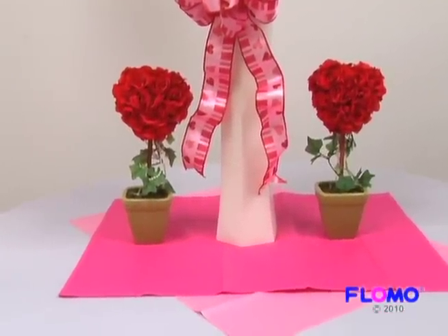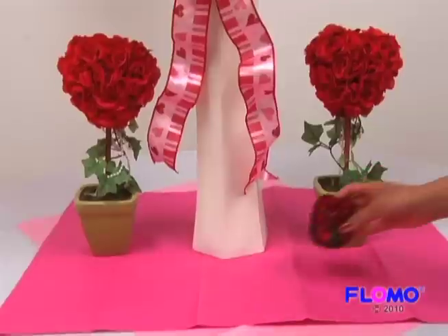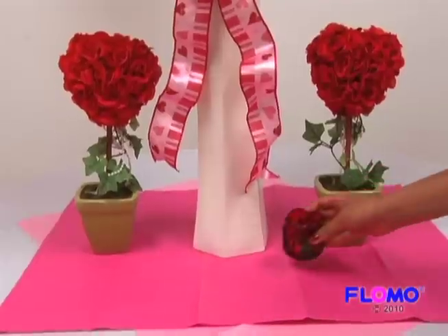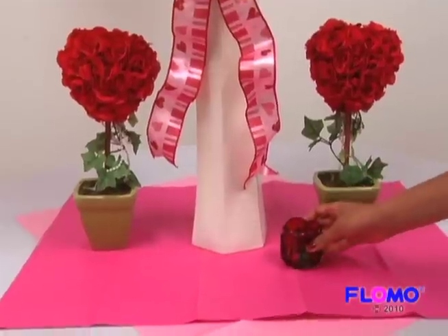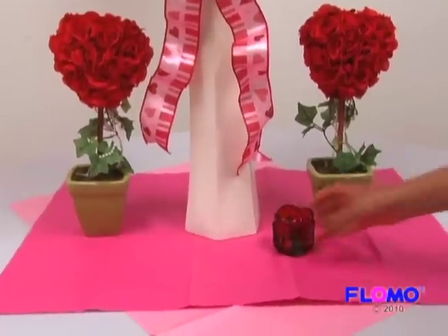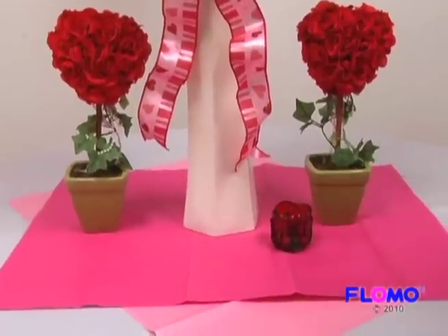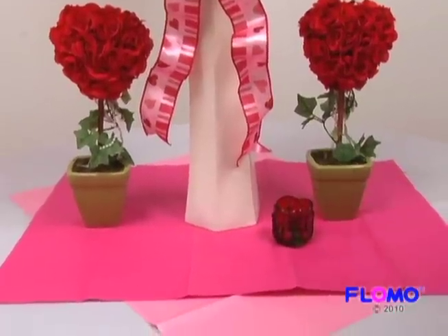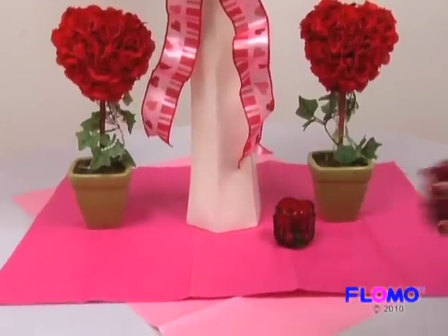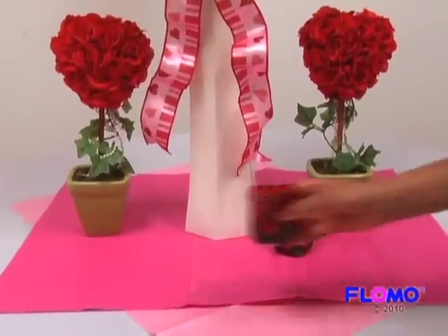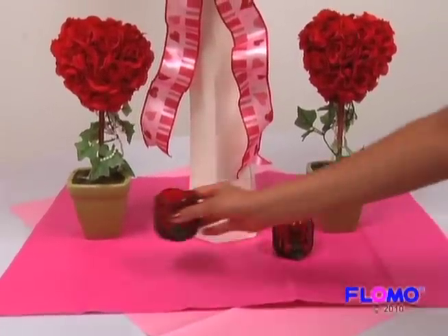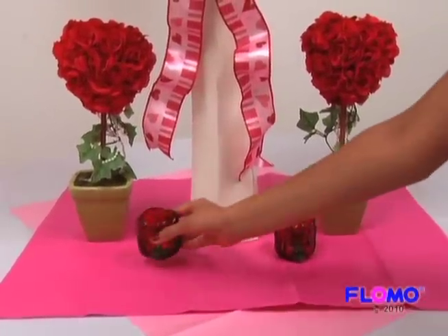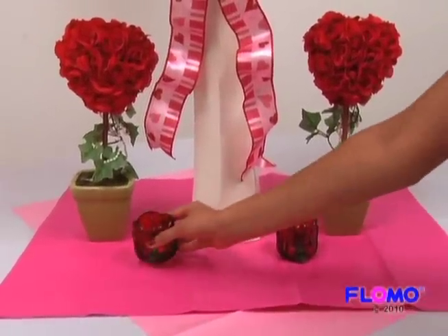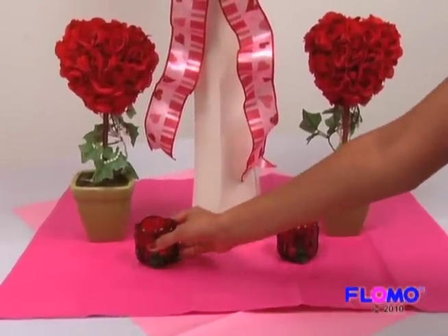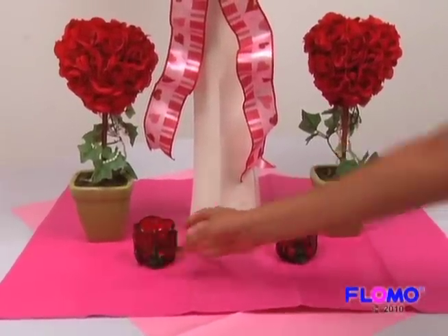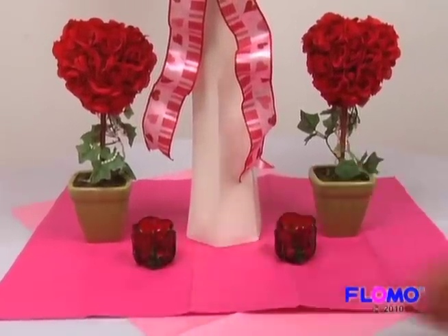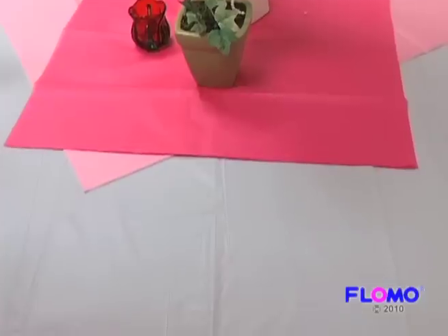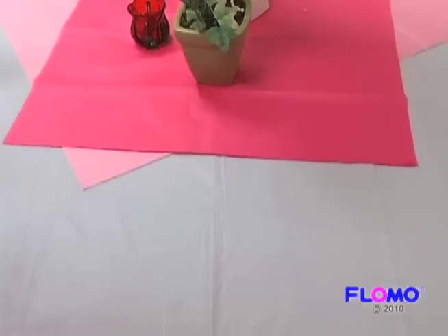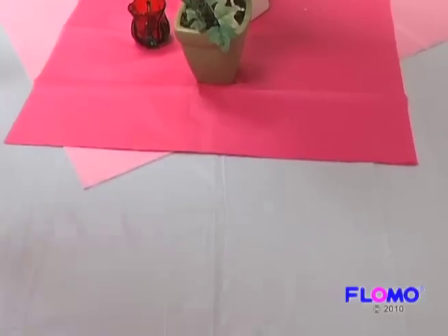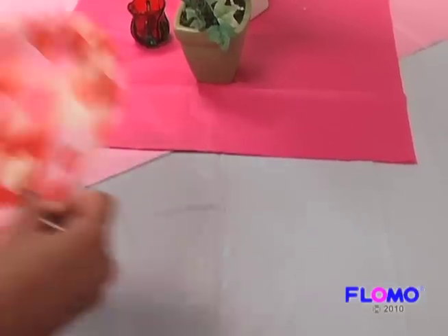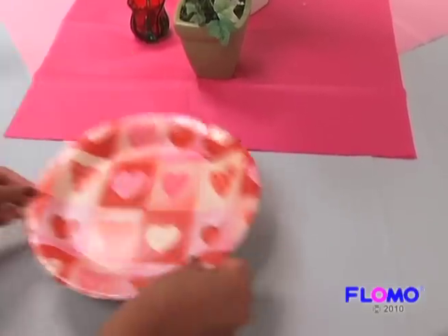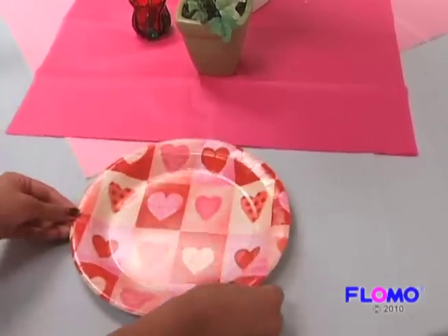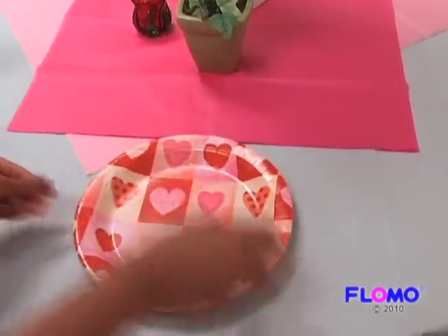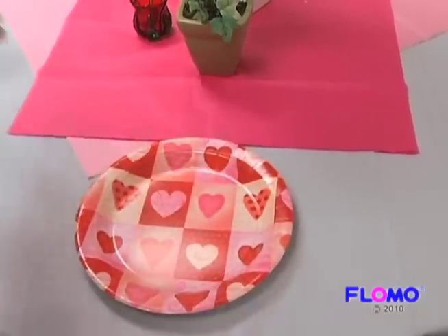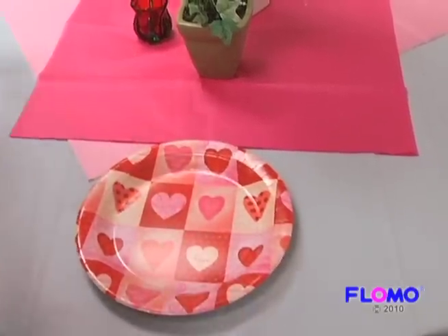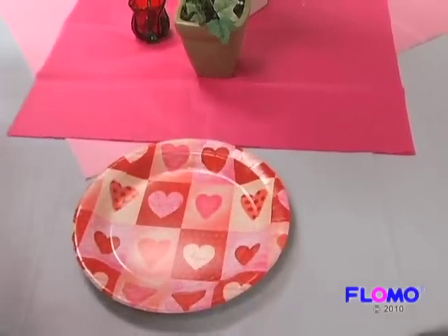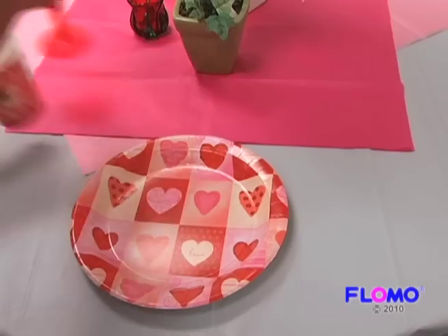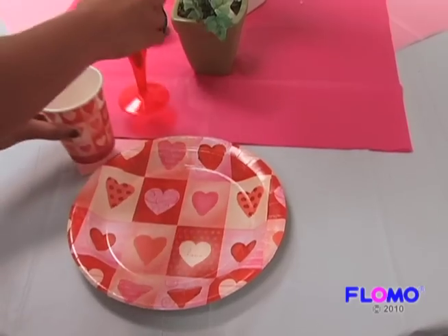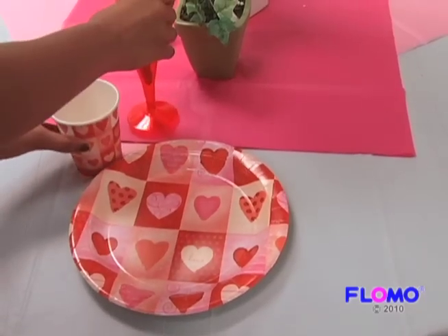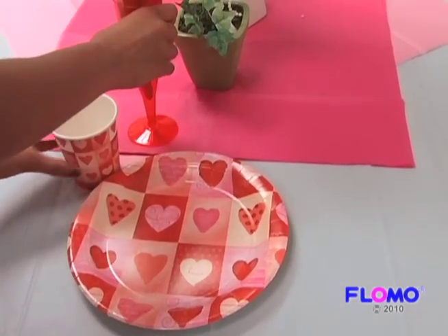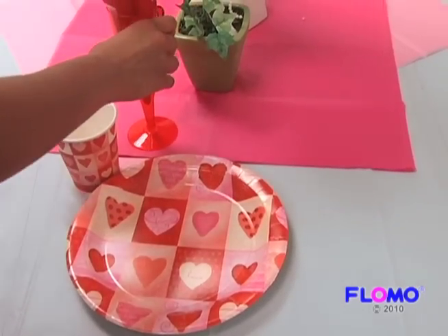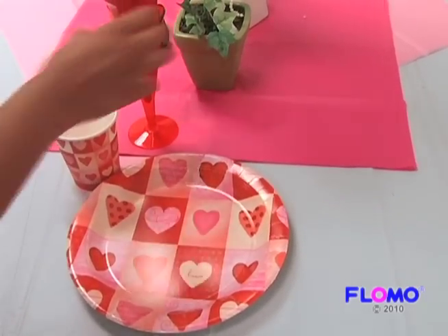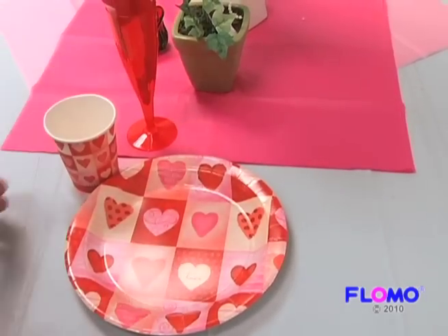Place candle holders to light up your evening. Next, set up festive plates, glasses, and cutlery.